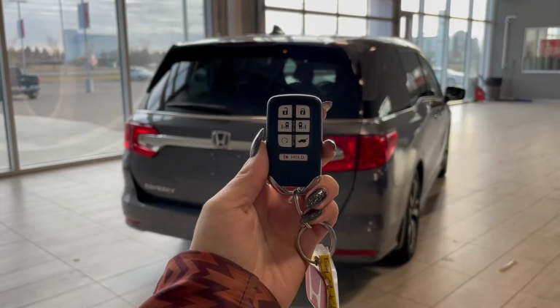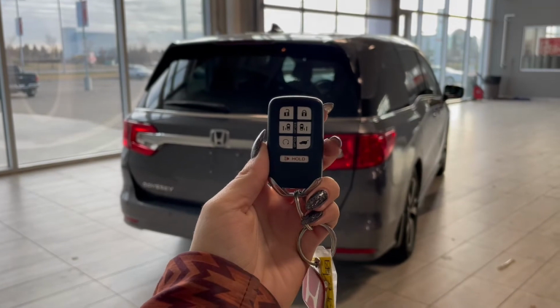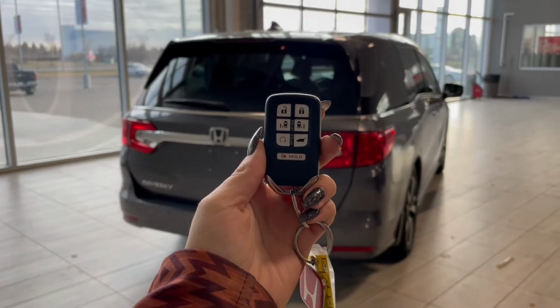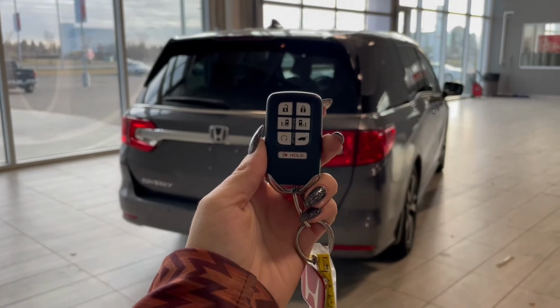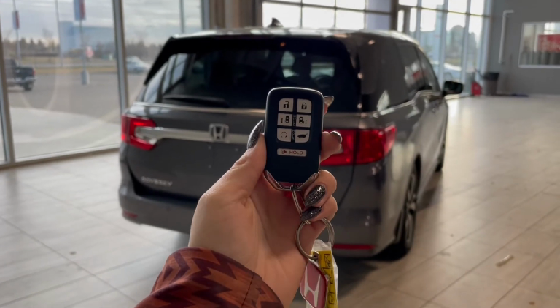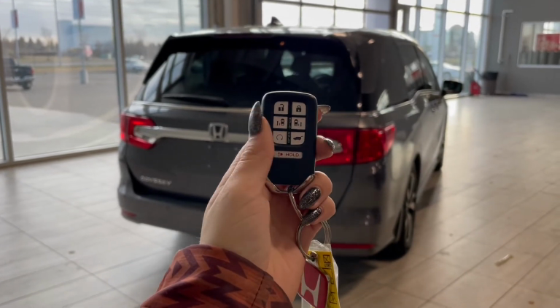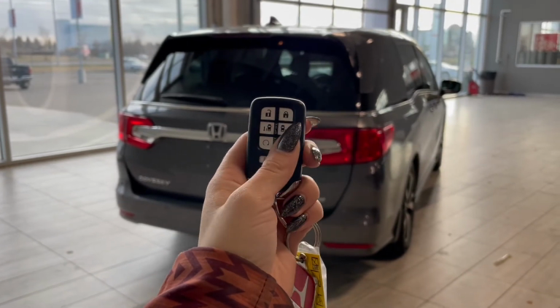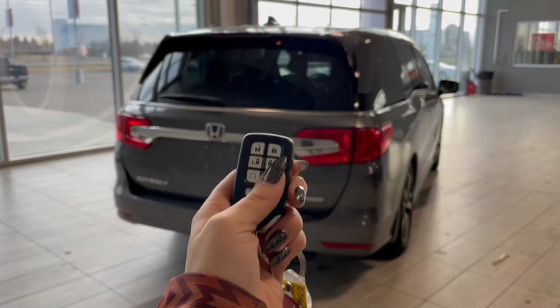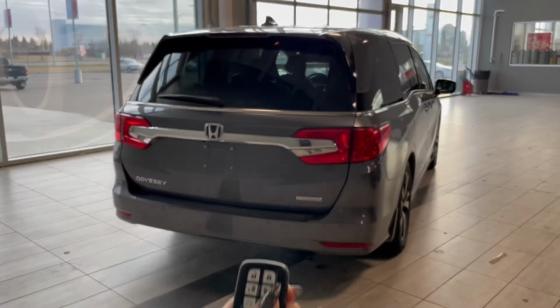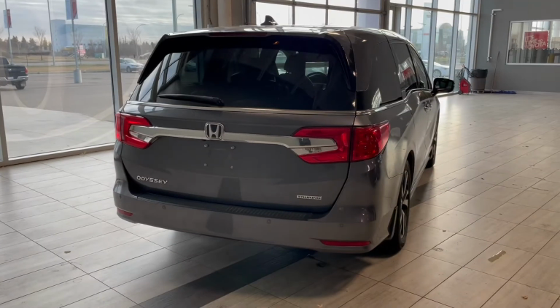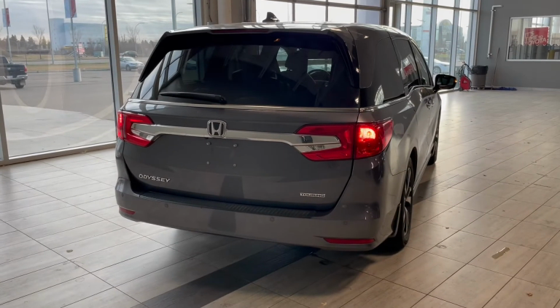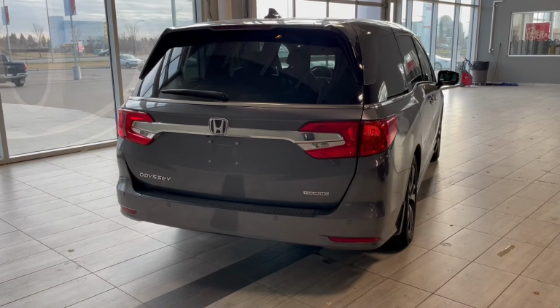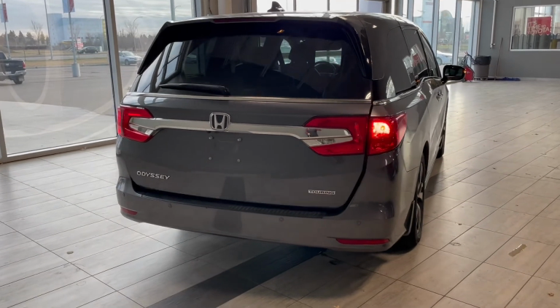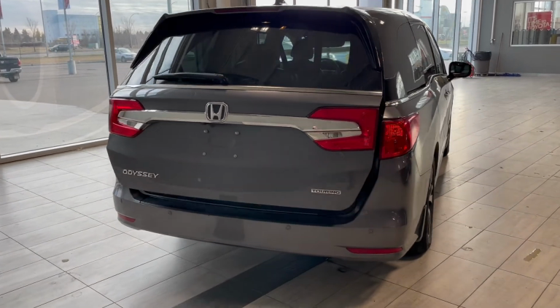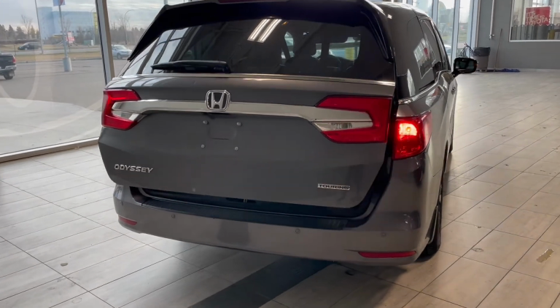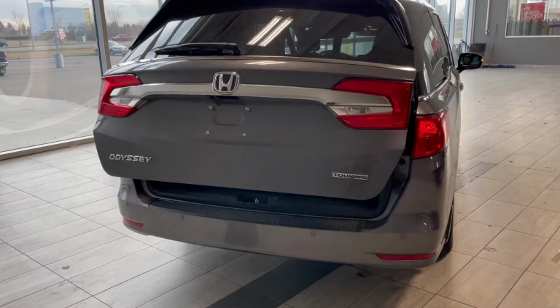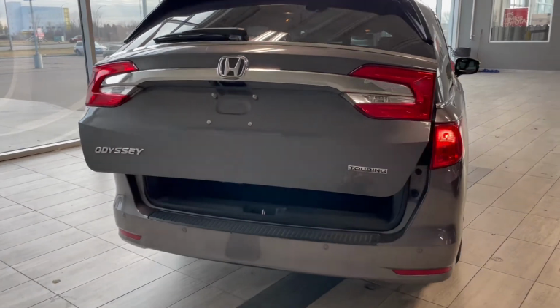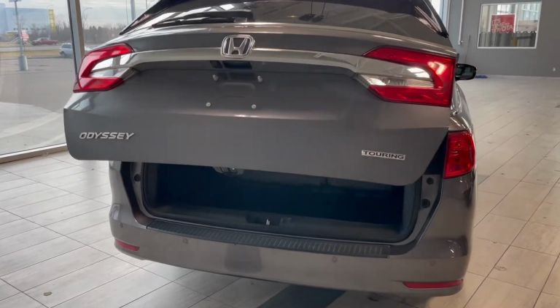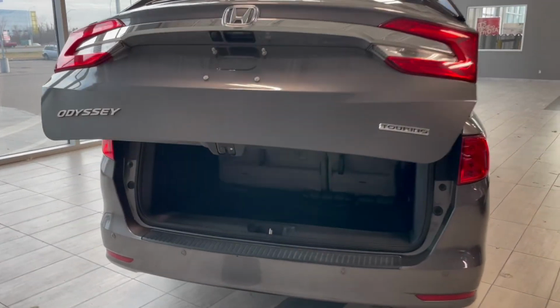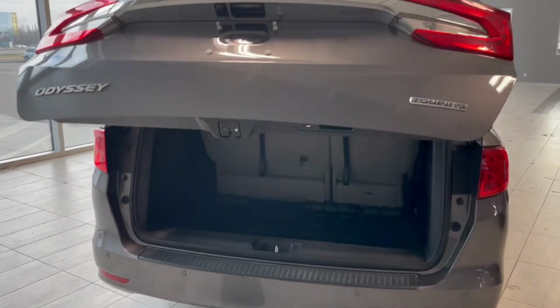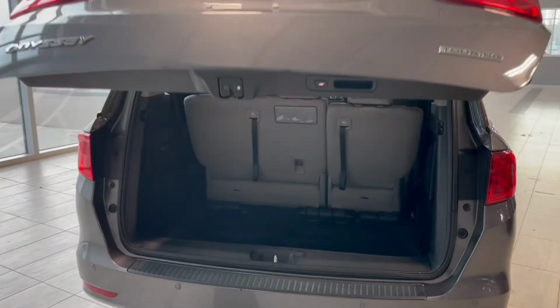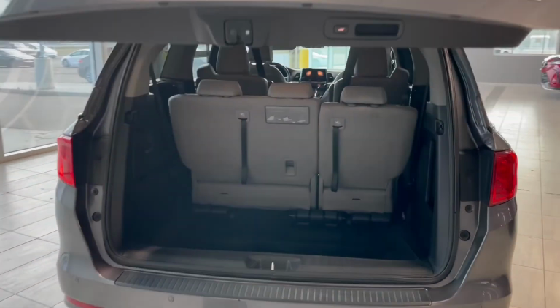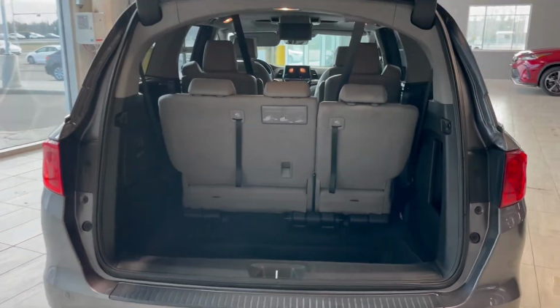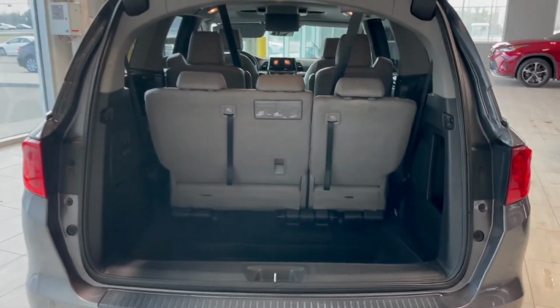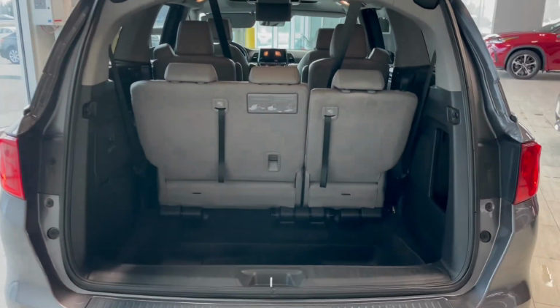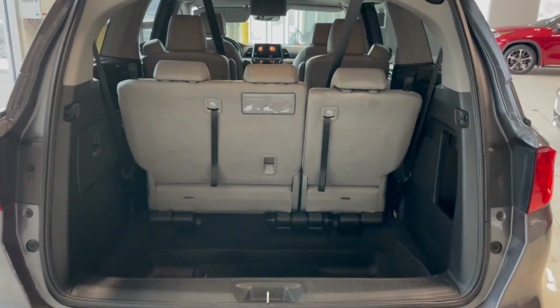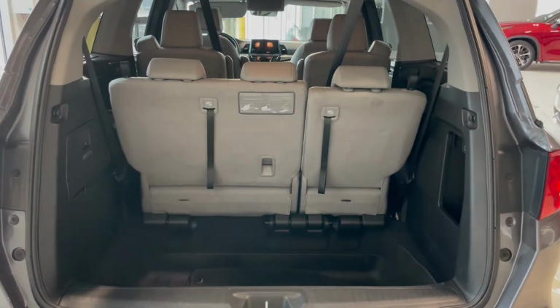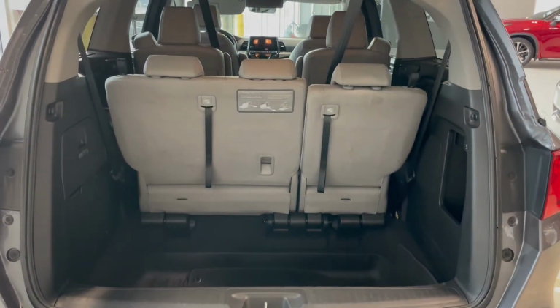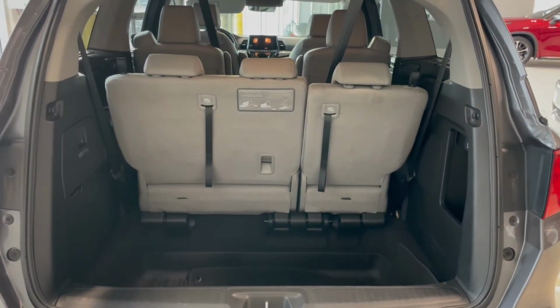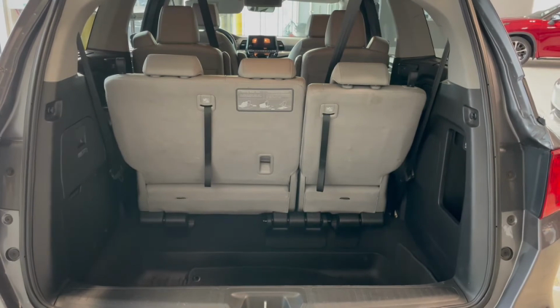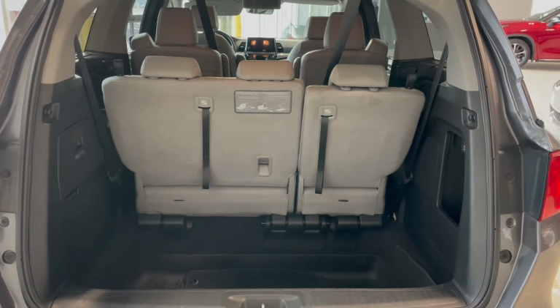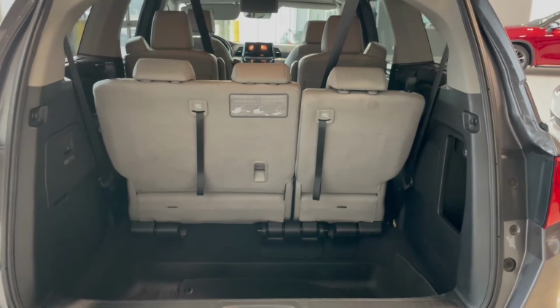This Odyssey also comes equipped with a power lift gate. Once that's open you can see we still have a ton of storage space with the third row seats folded up.